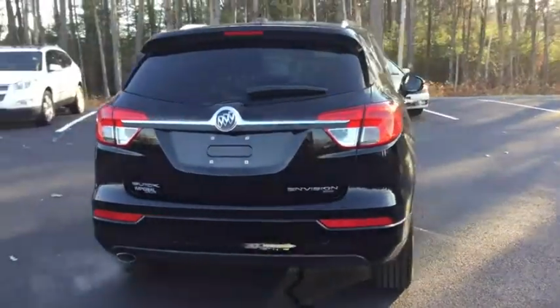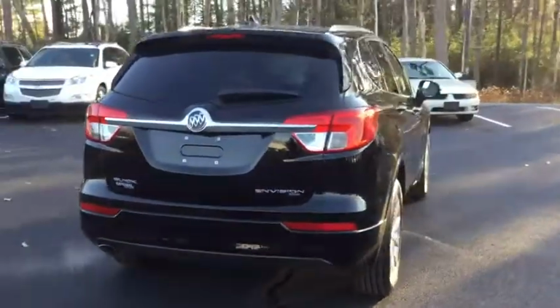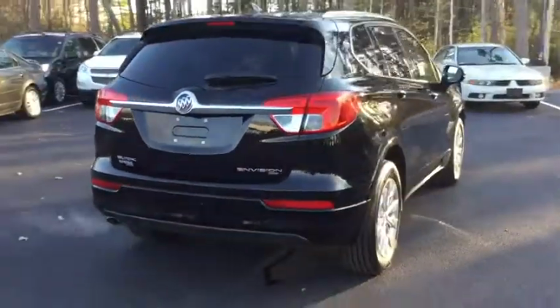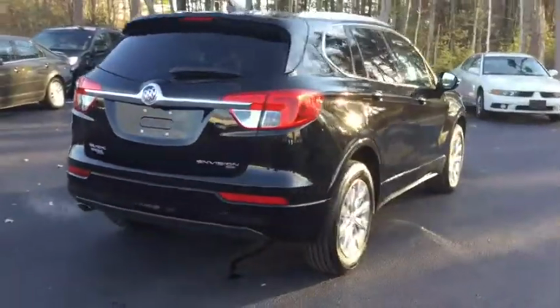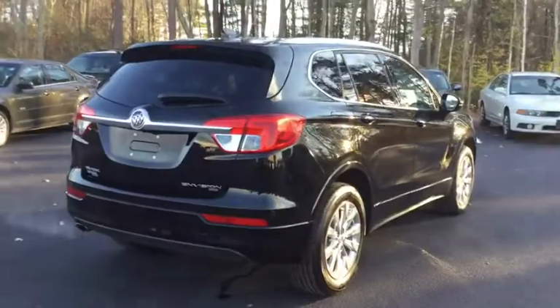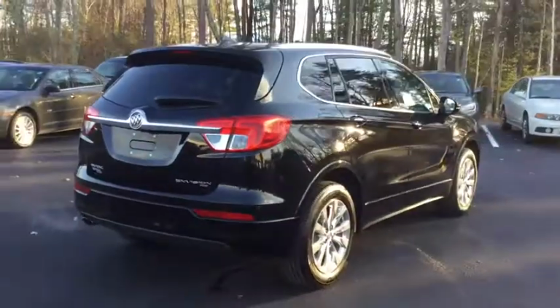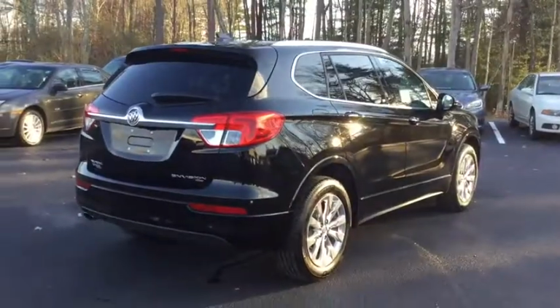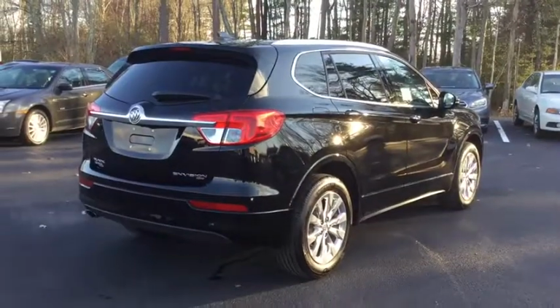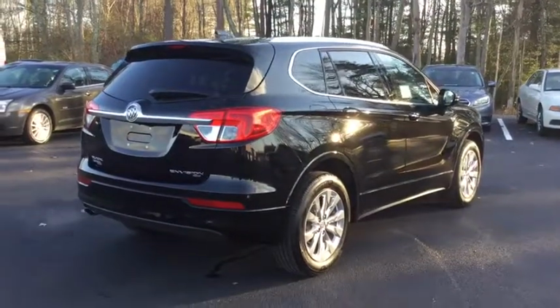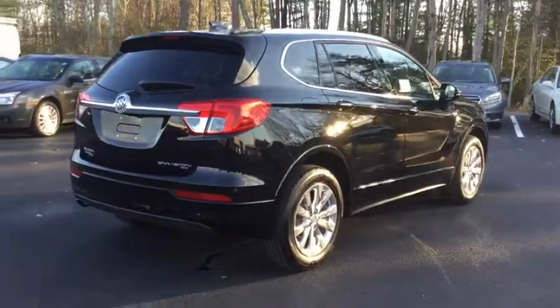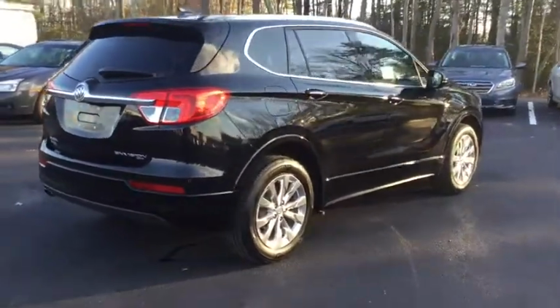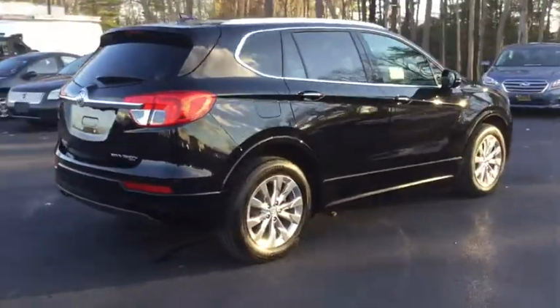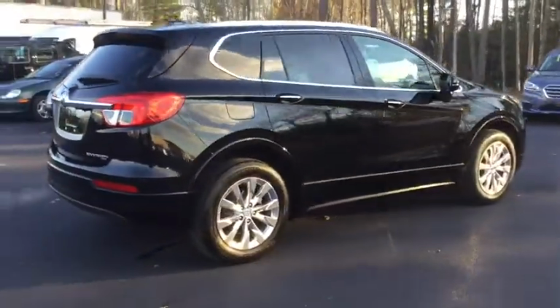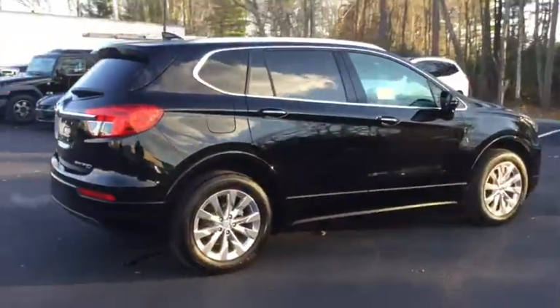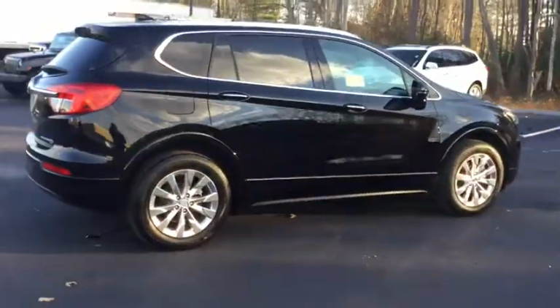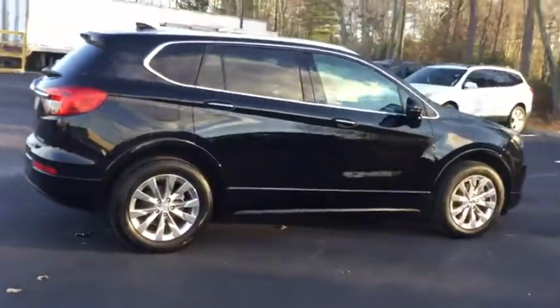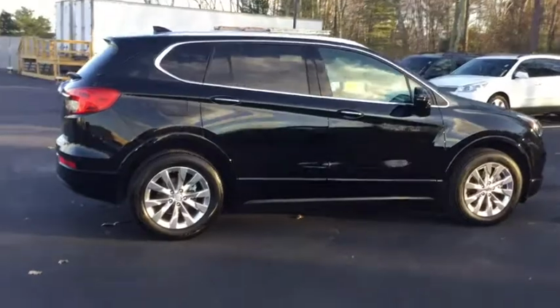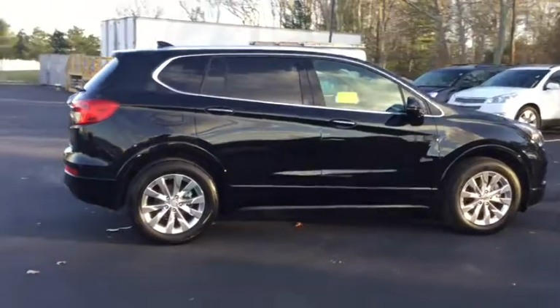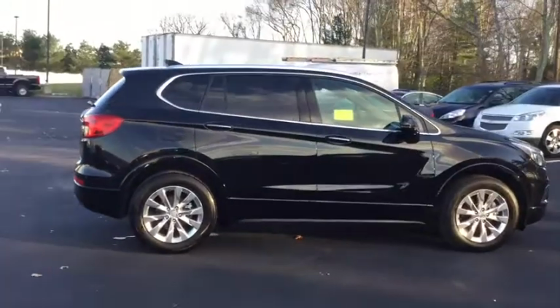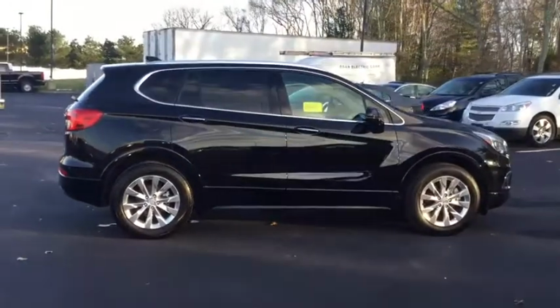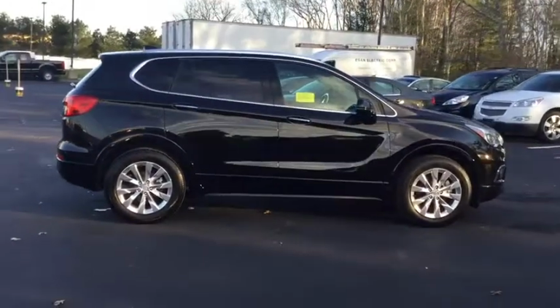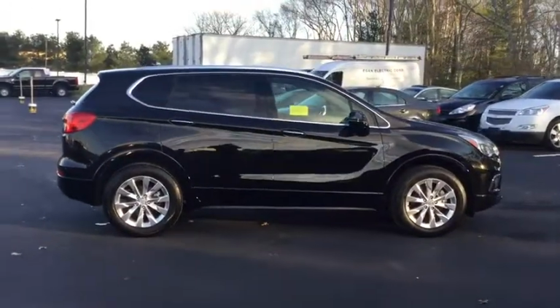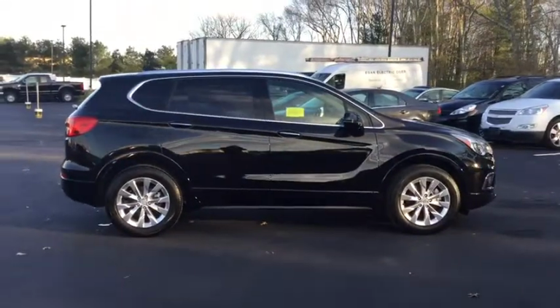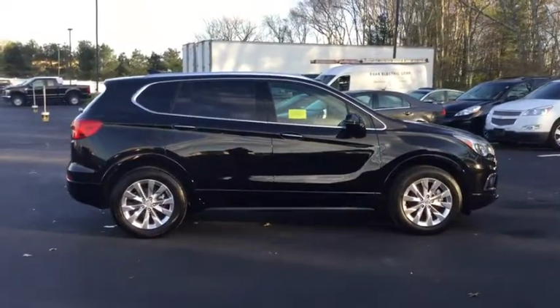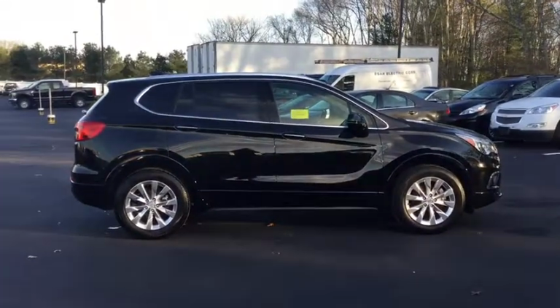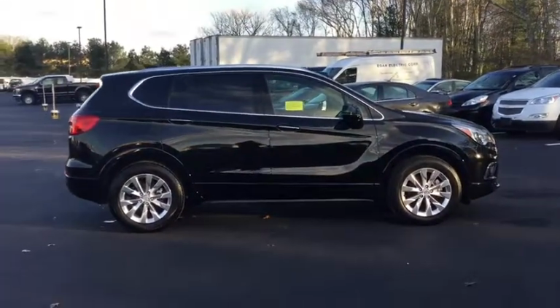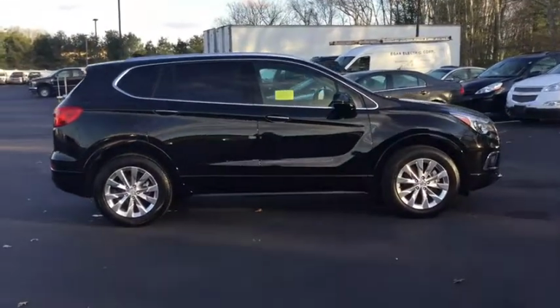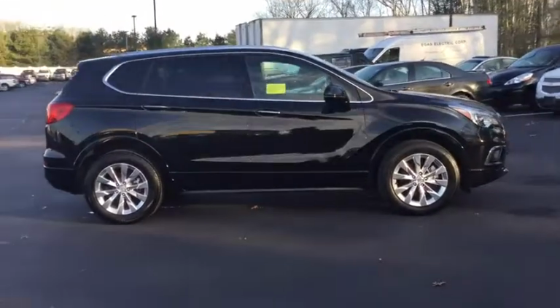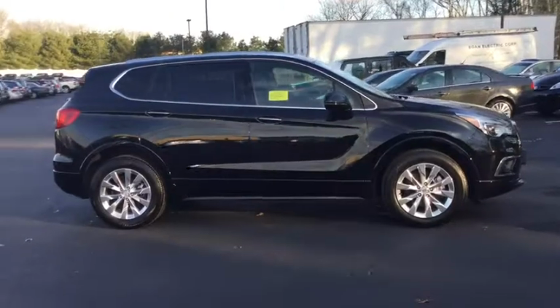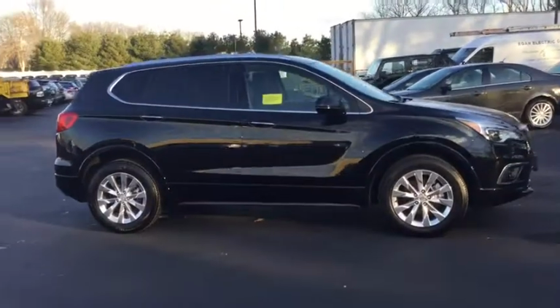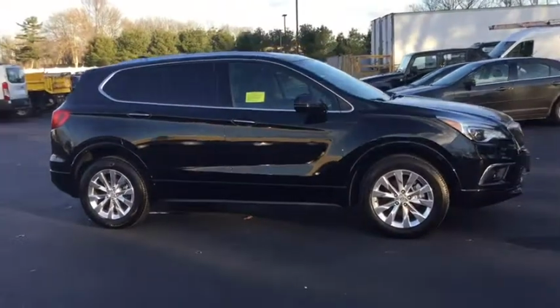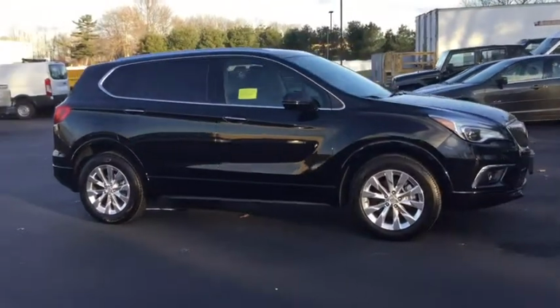Power liftgate. Stability control. Traction control. Keyless entry. Power passenger seat. Steering wheel audio controls. Remote engine start. Backup camera. All-wheel drive. Anti-lock braking system. Leather-wrapped steering wheel. Bluetooth.